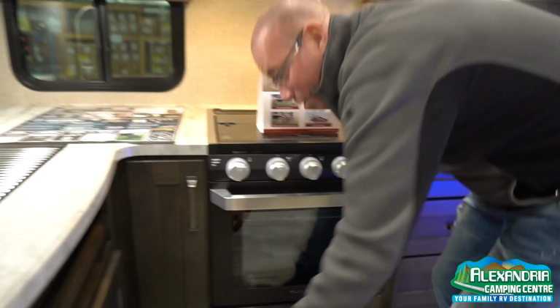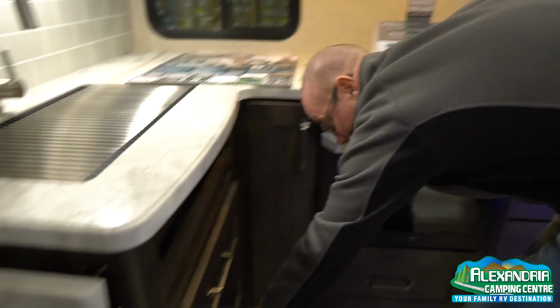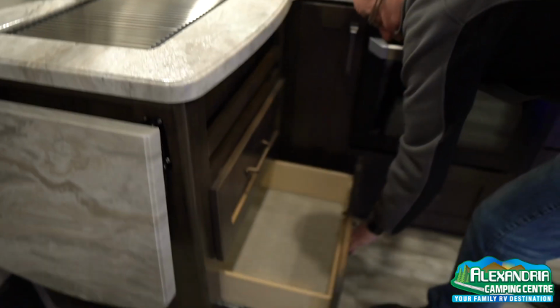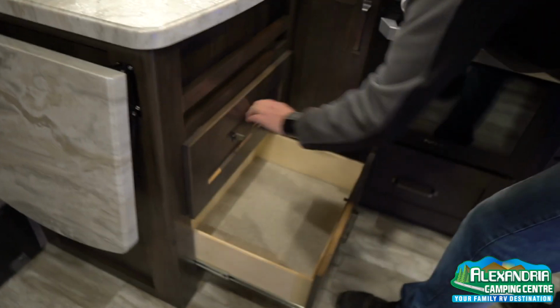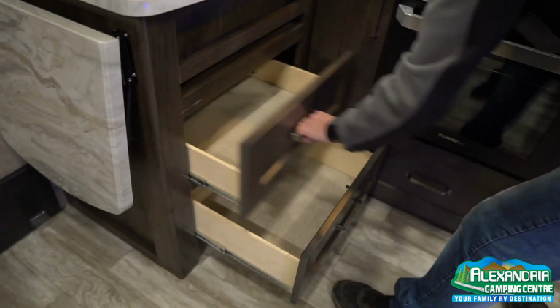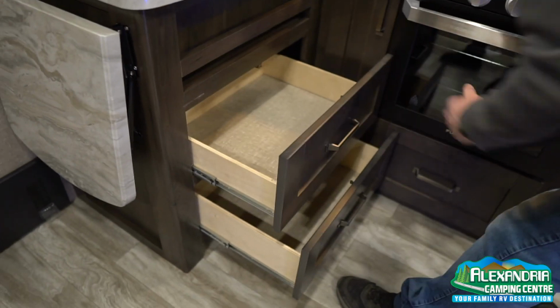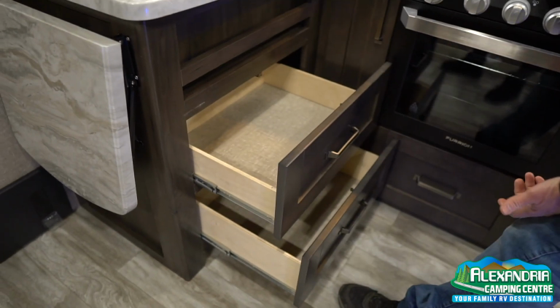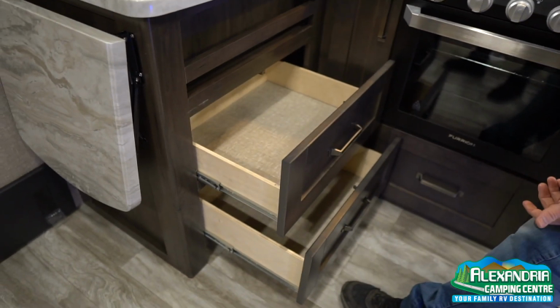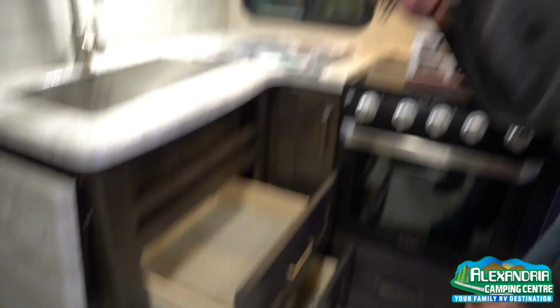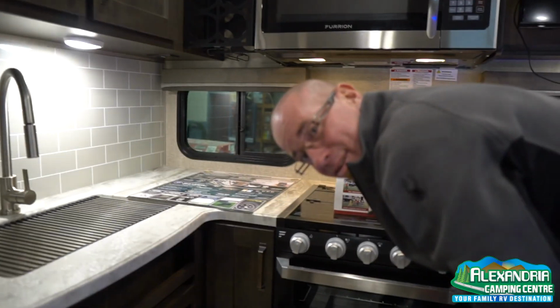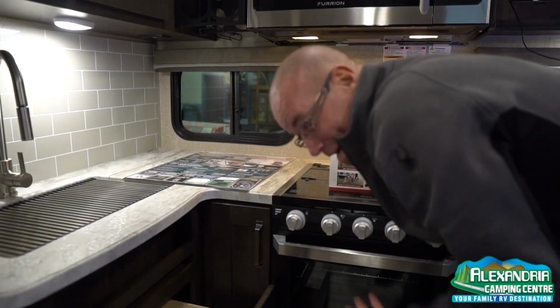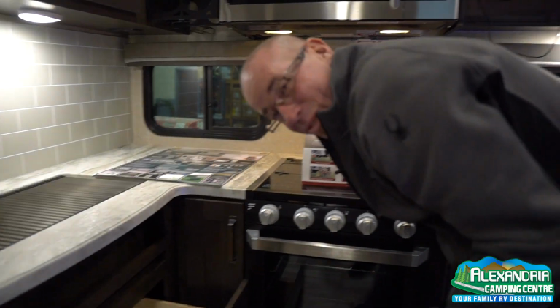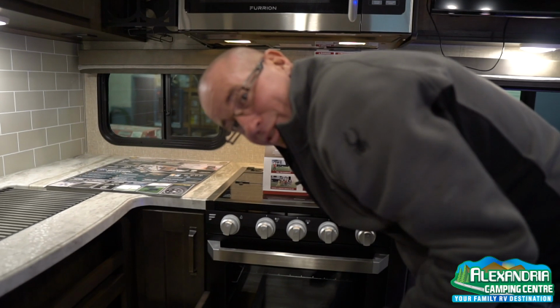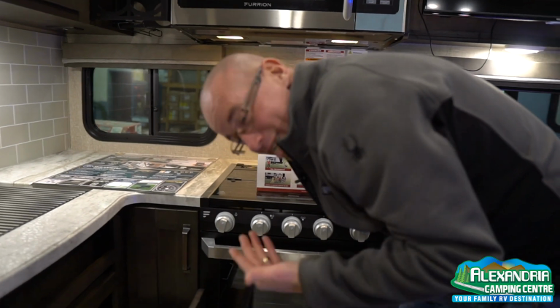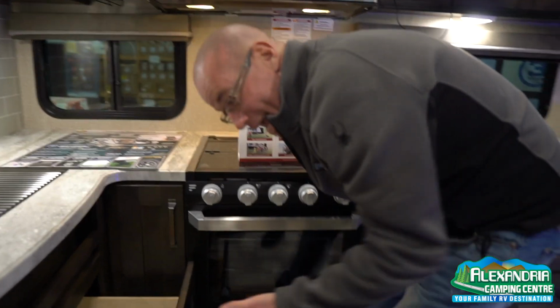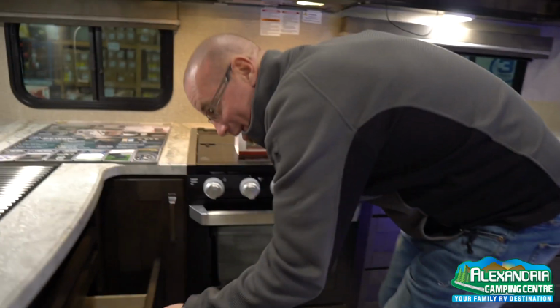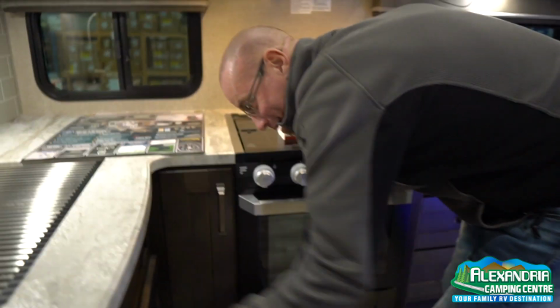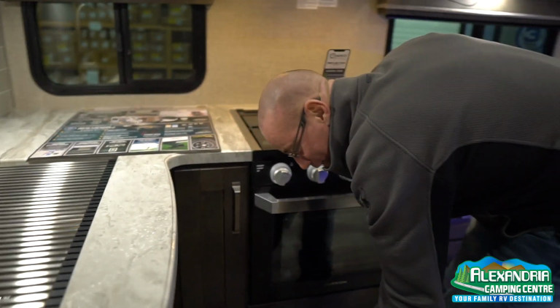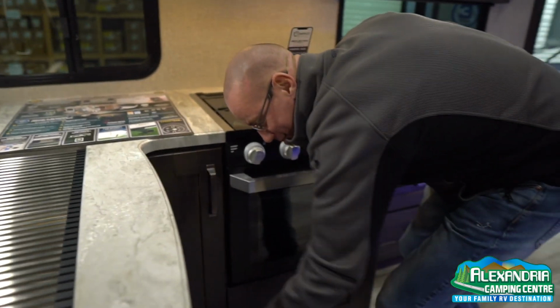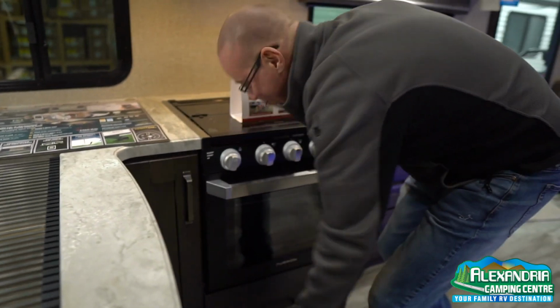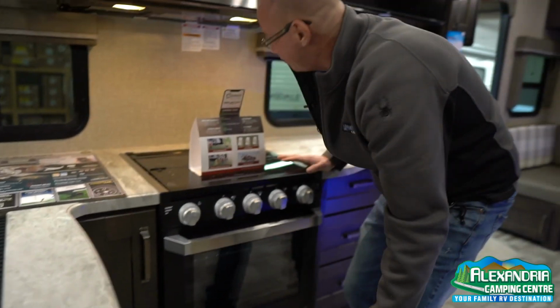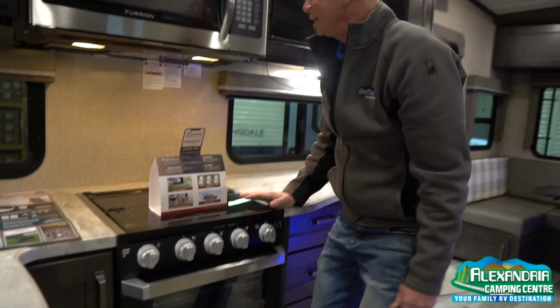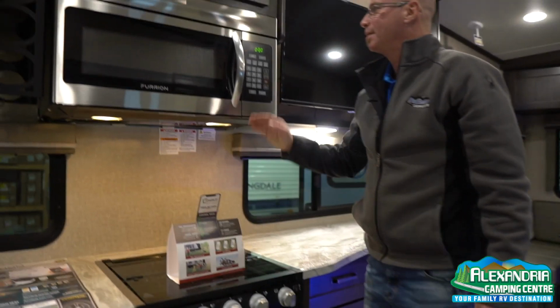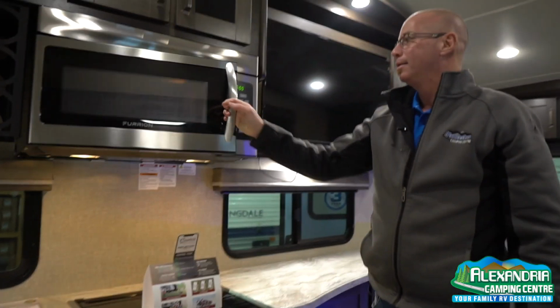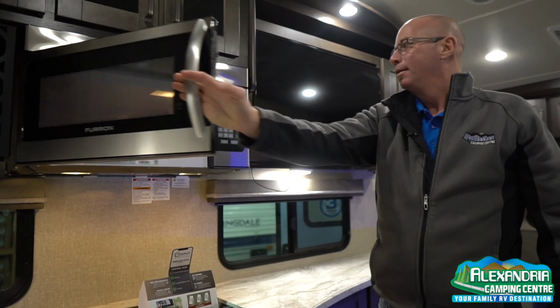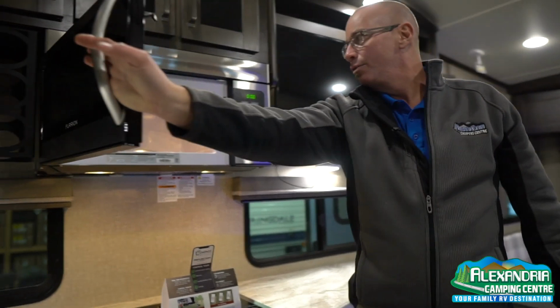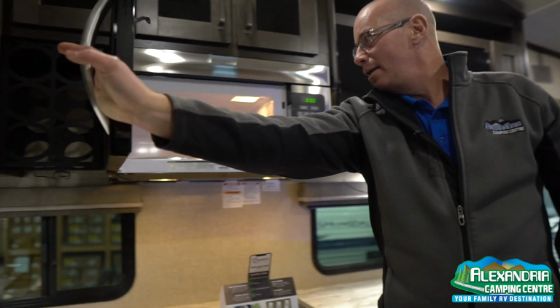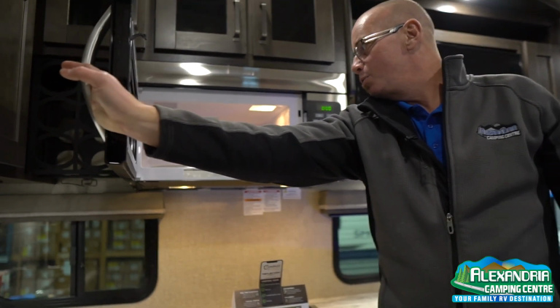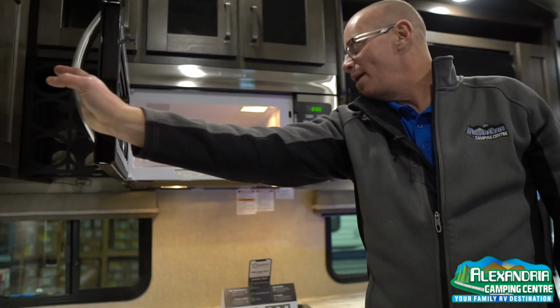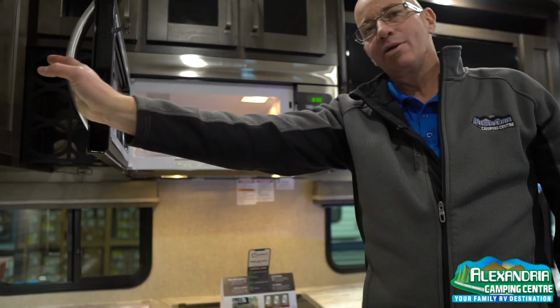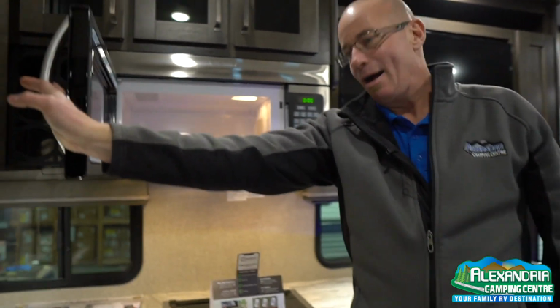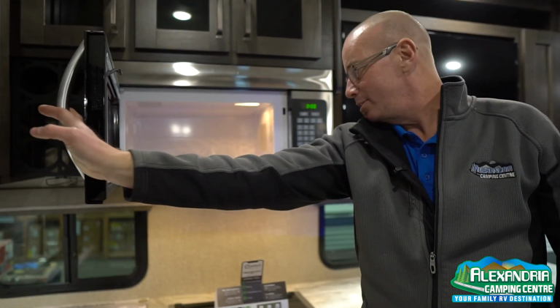More storage here for pots and pans, and more drawers. I mean, I'm camping — what am I going to do with all this storage? But Grand Design gives you a lot for your money. Furion huge microwave — bigger than in my house, actually.